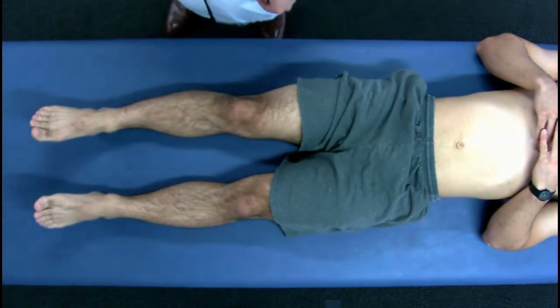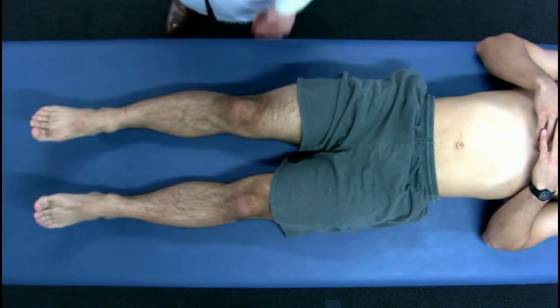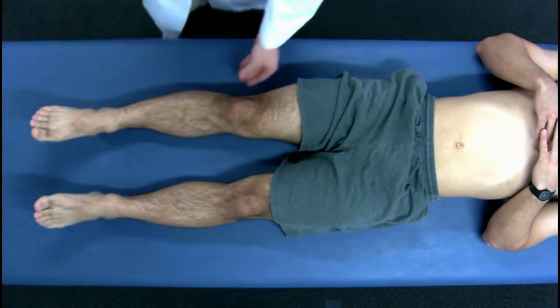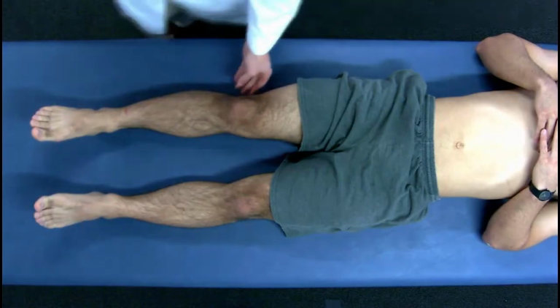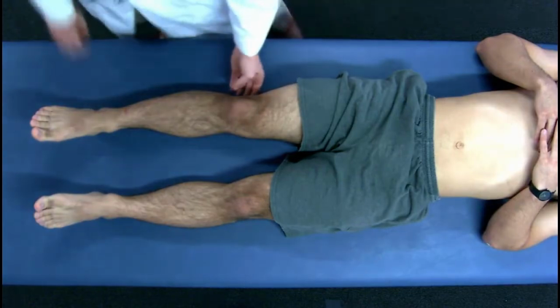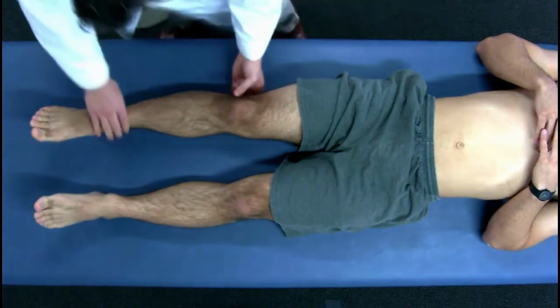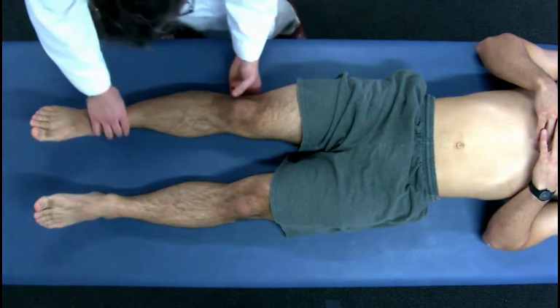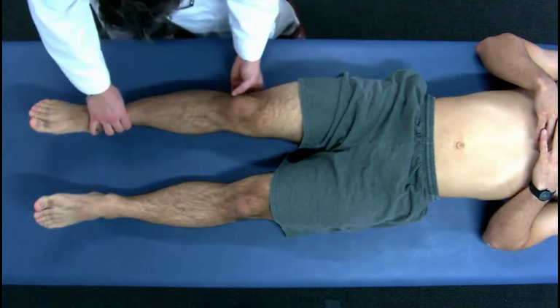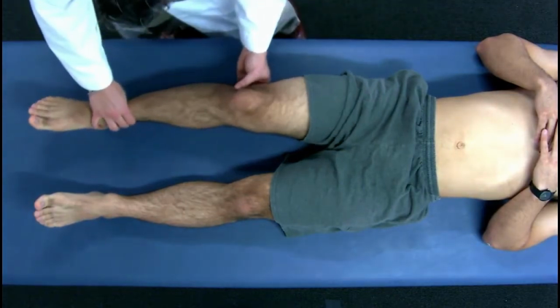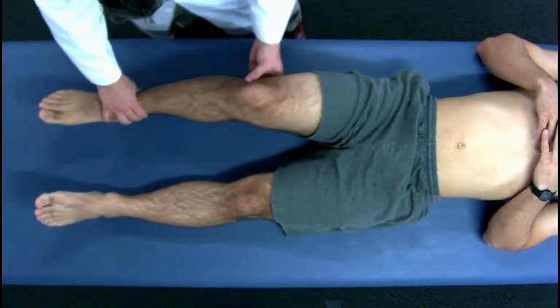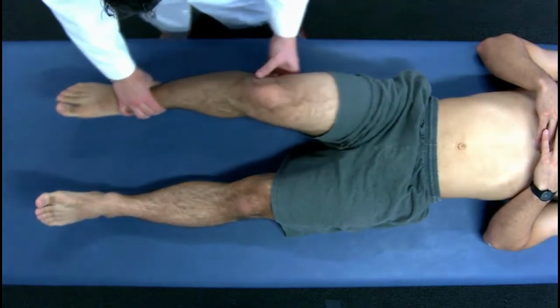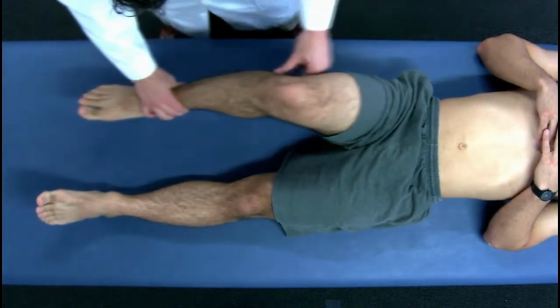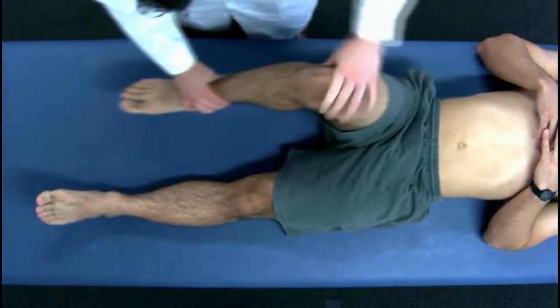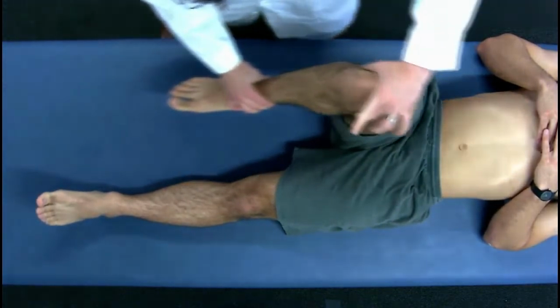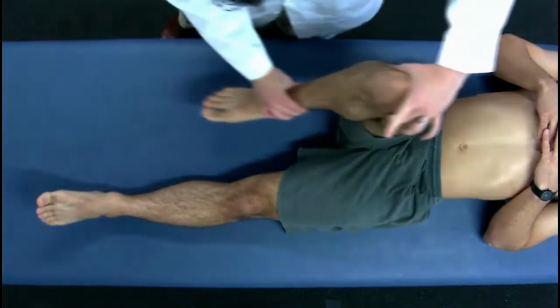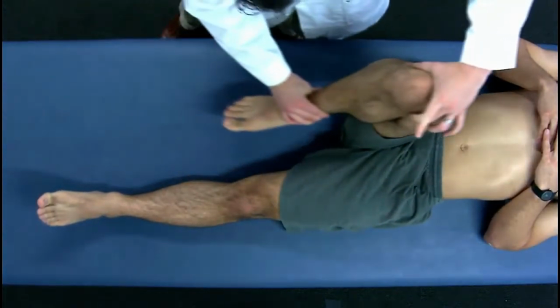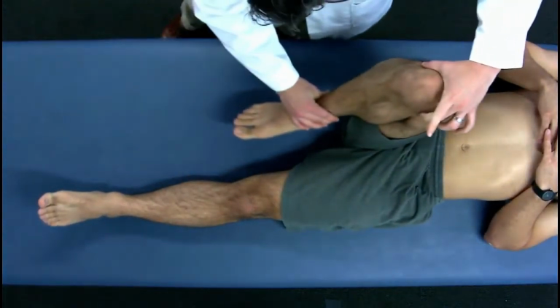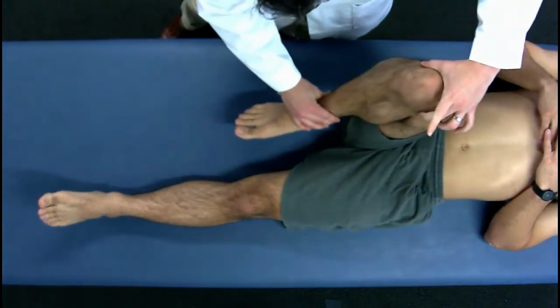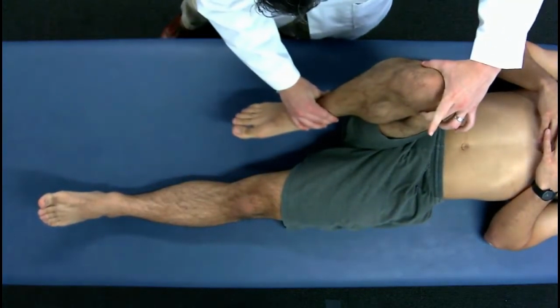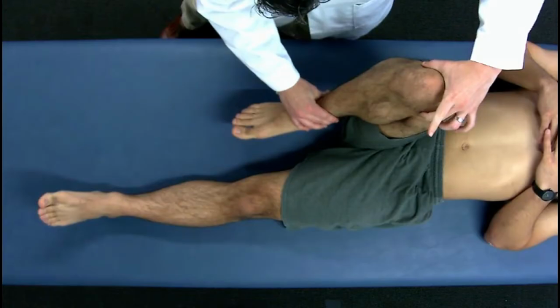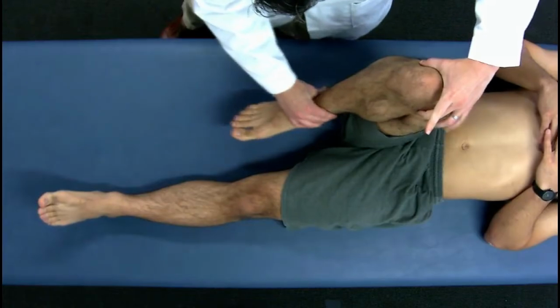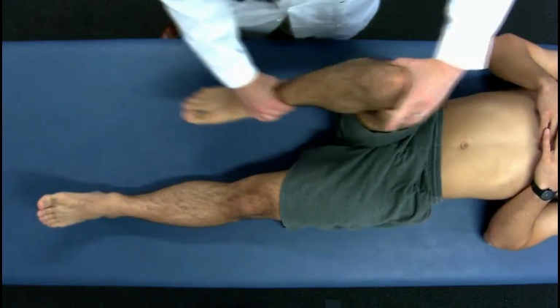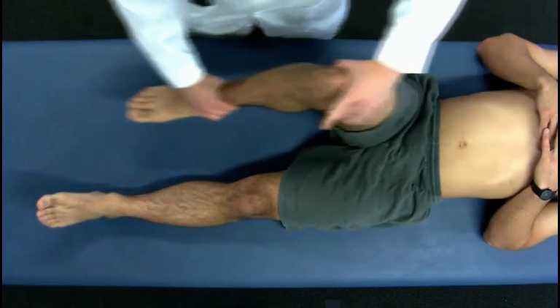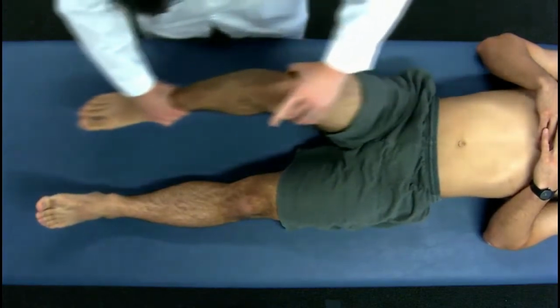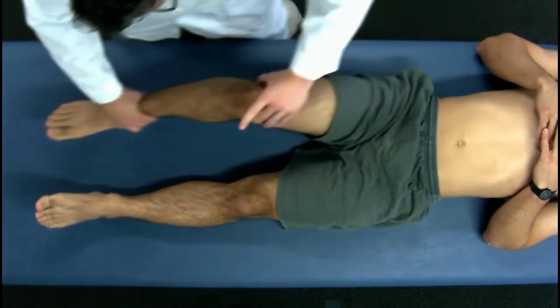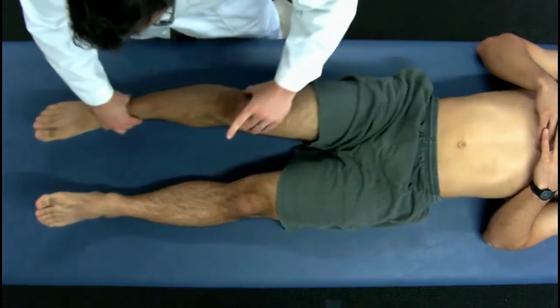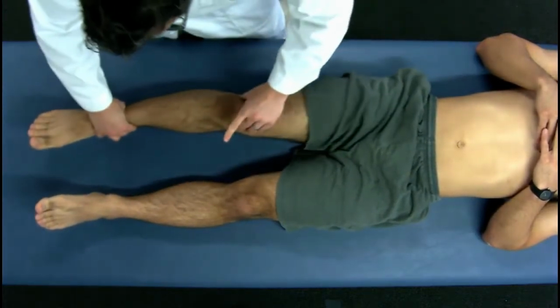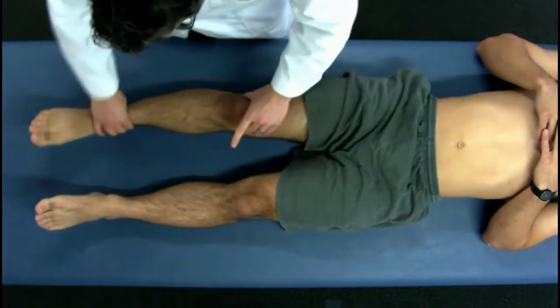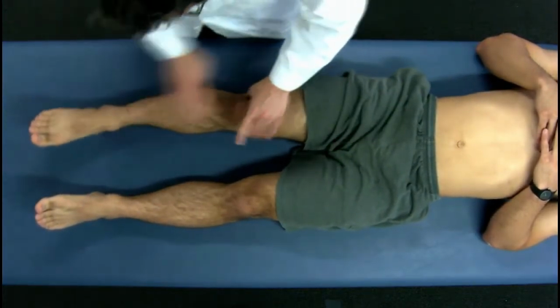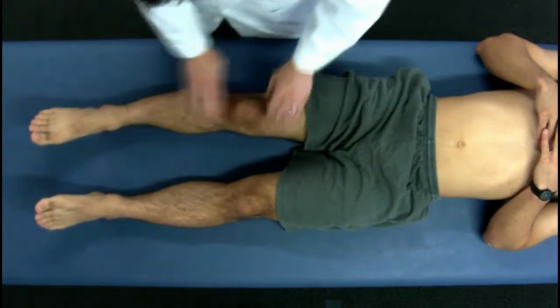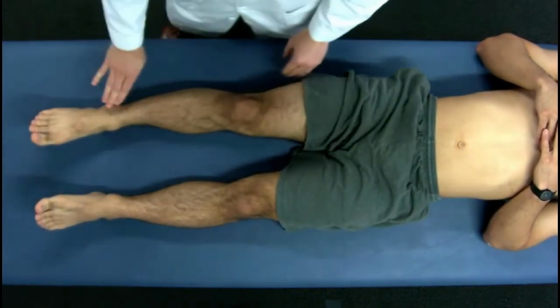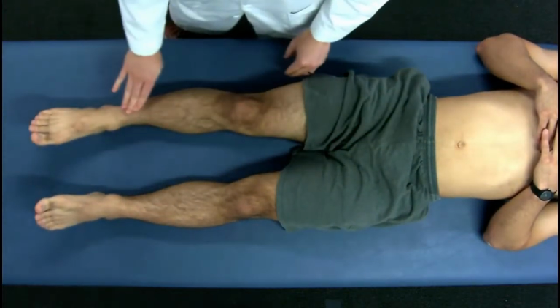Then you would check general motion: how far flexion, extension — does it lay flat?